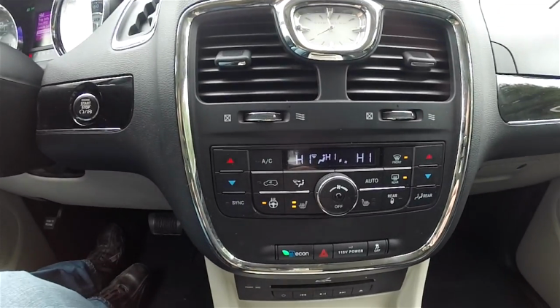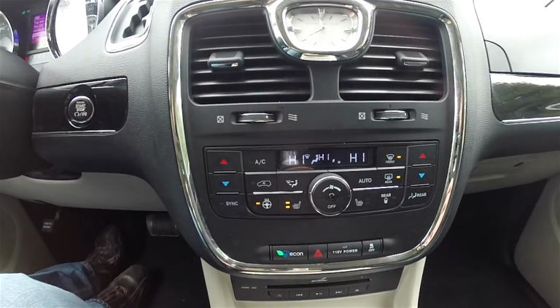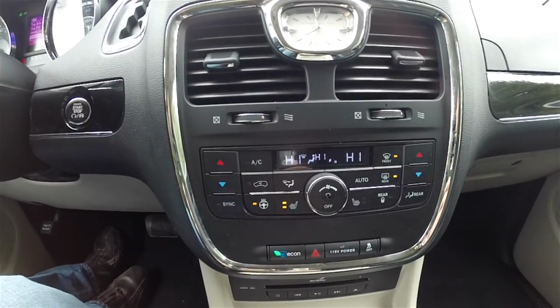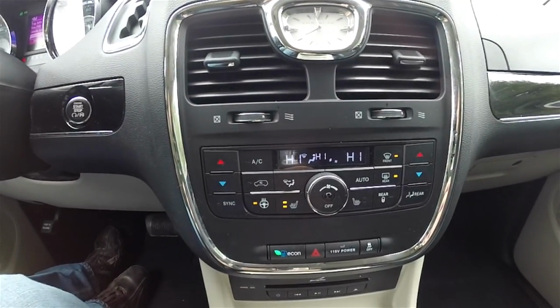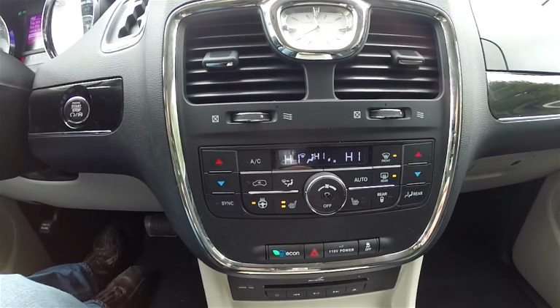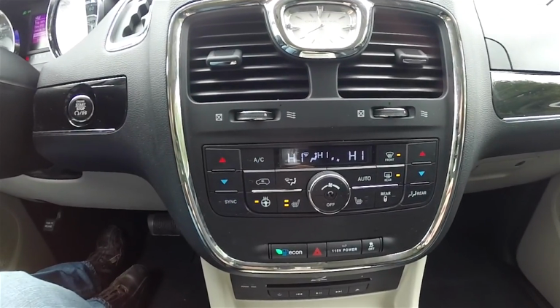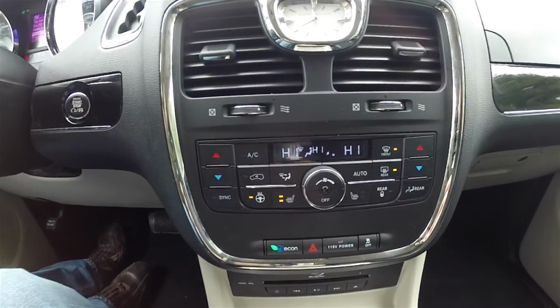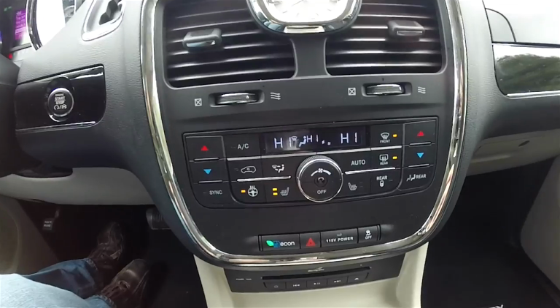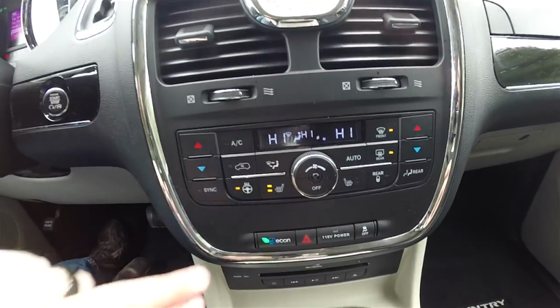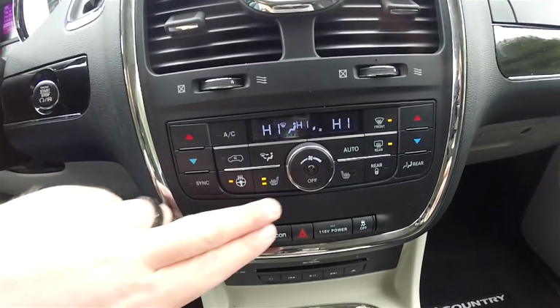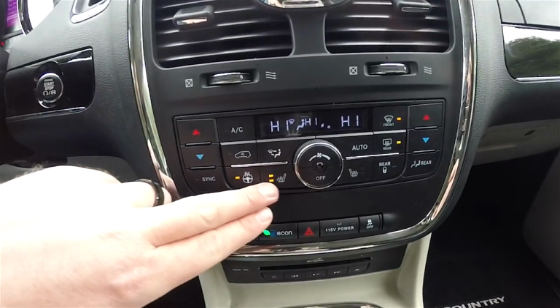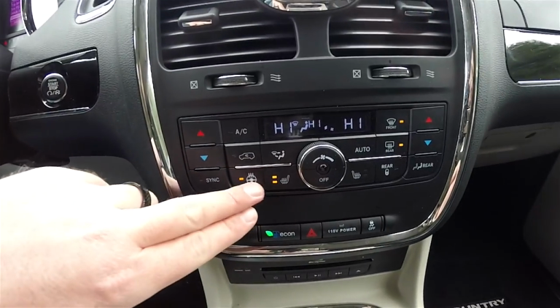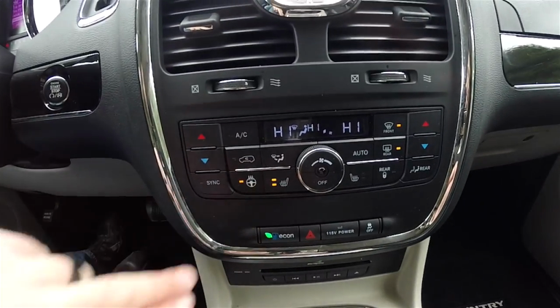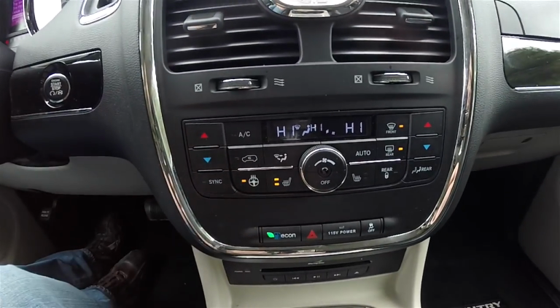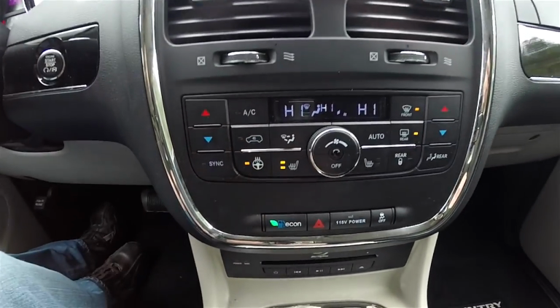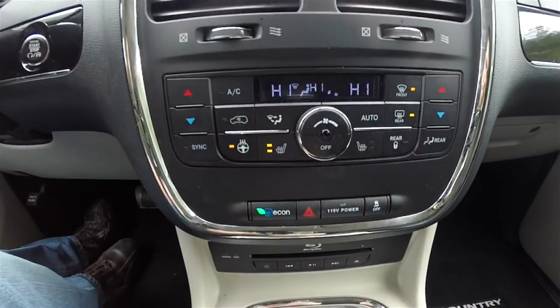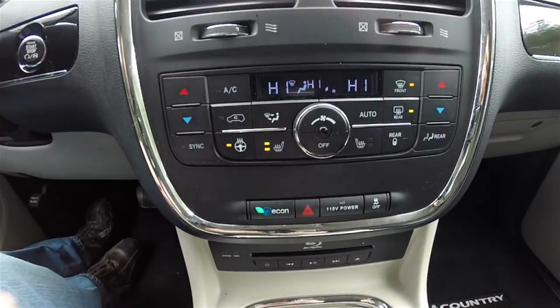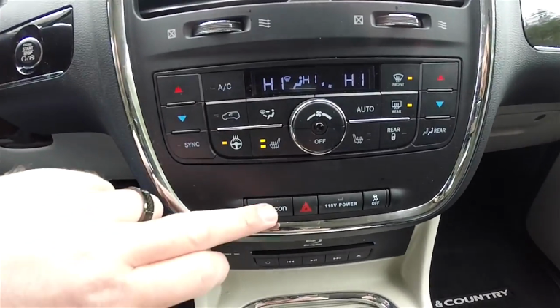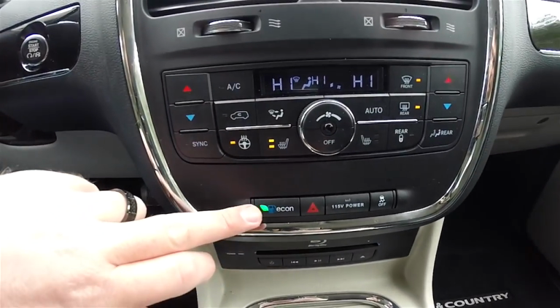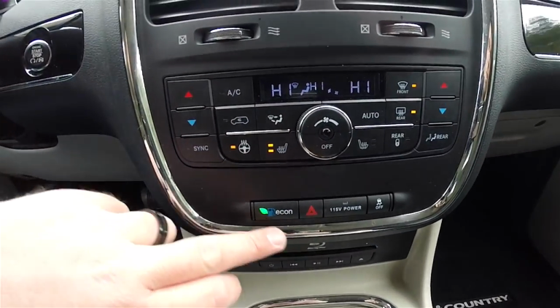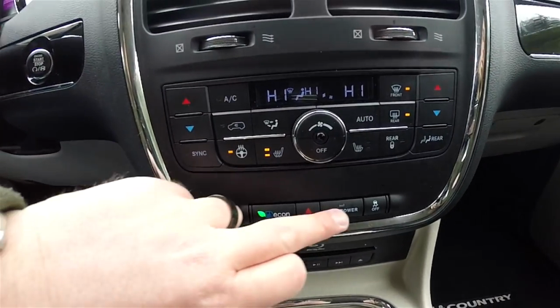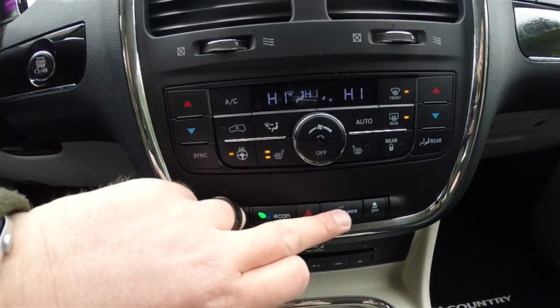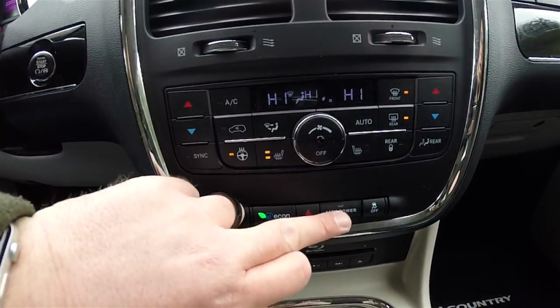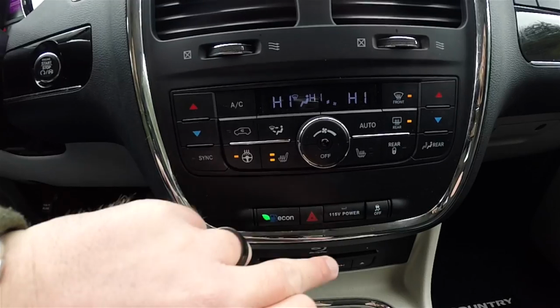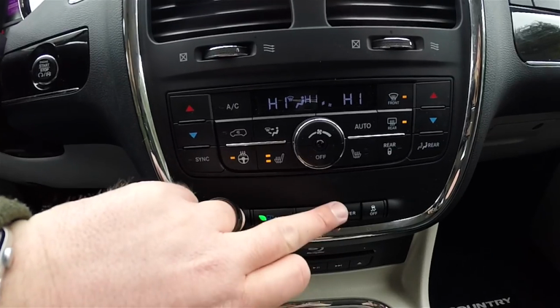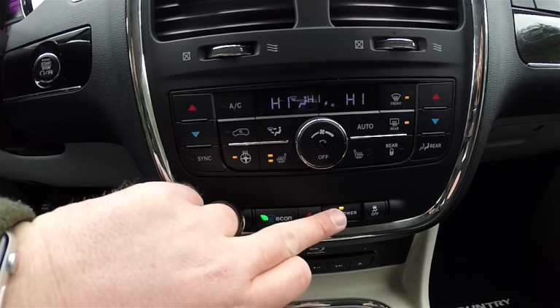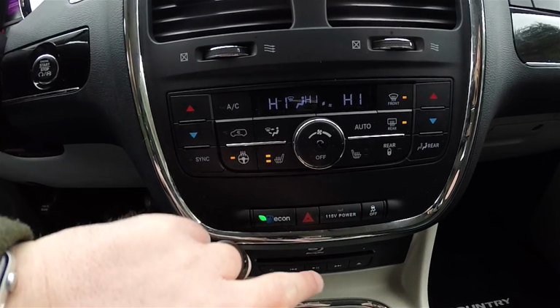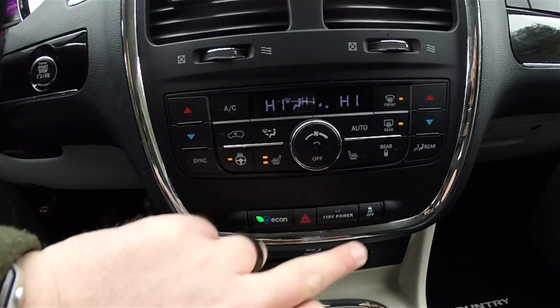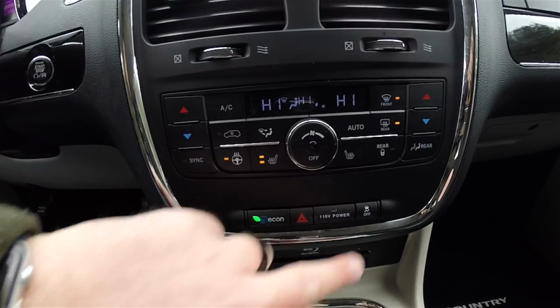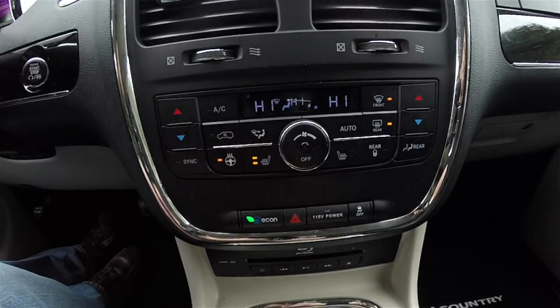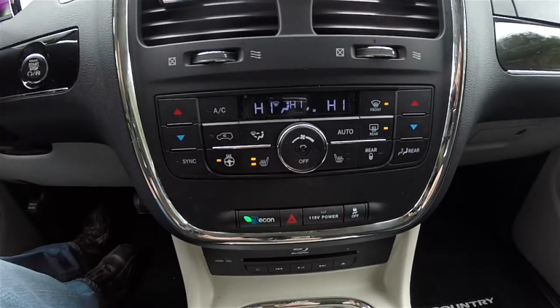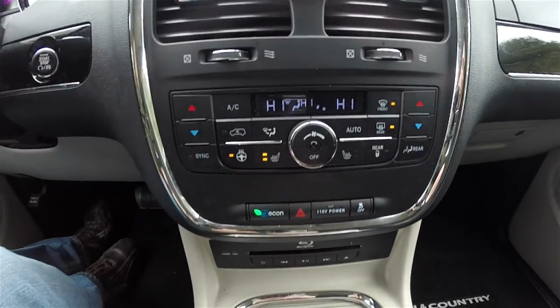3-zone climate control. You've also got controls for heated seats and heated steering wheel. Recon button, 115-volt power point, power switch, and stability control.